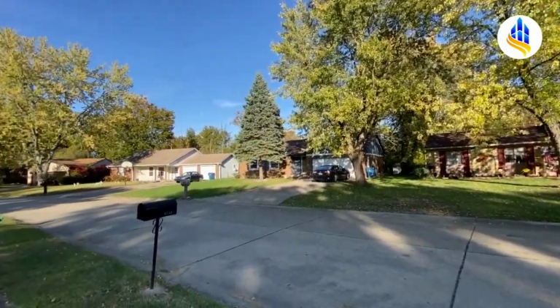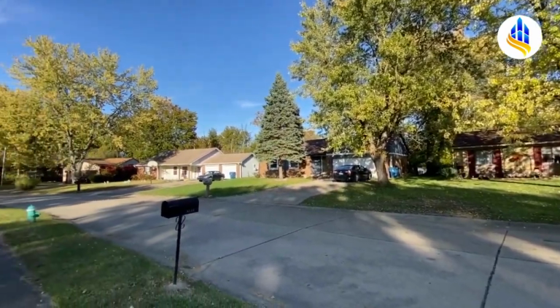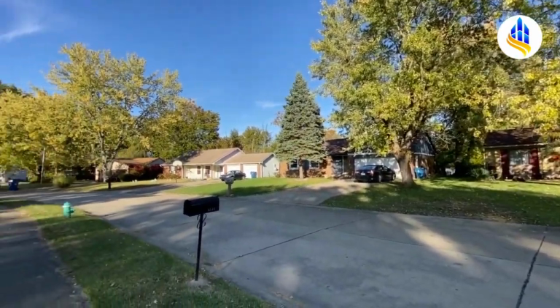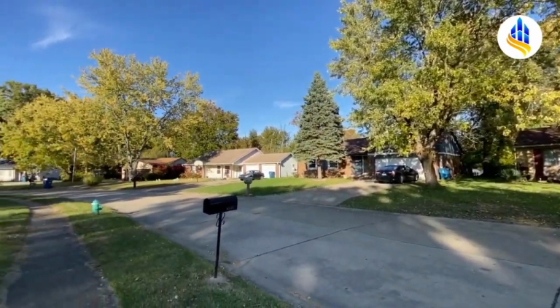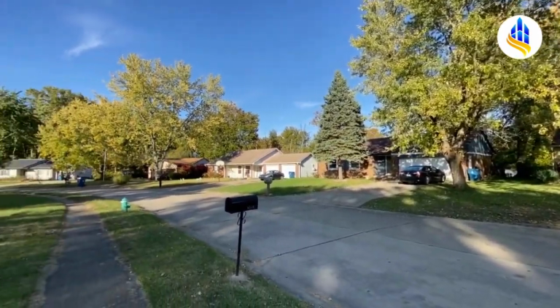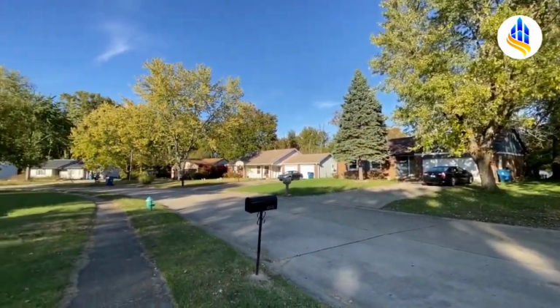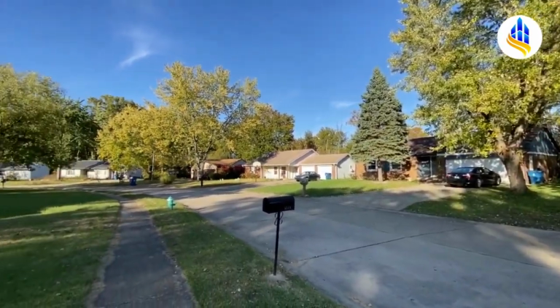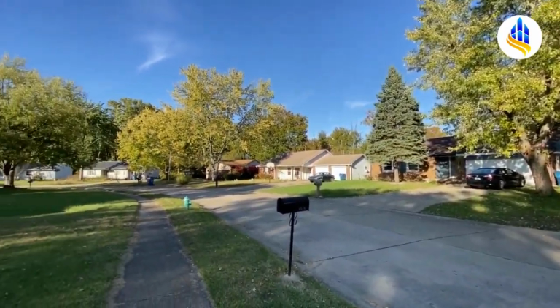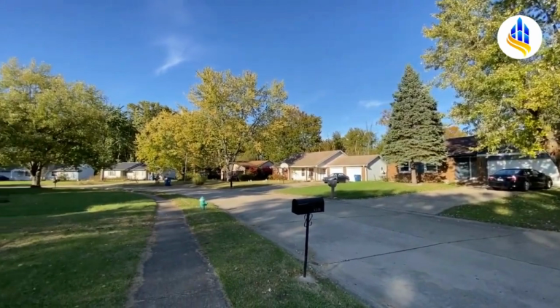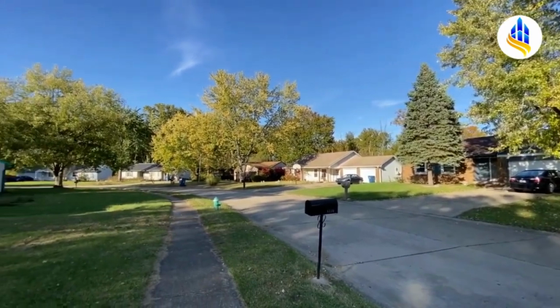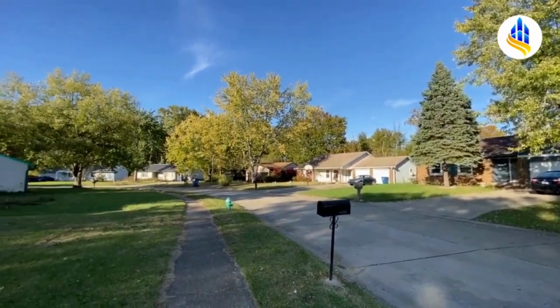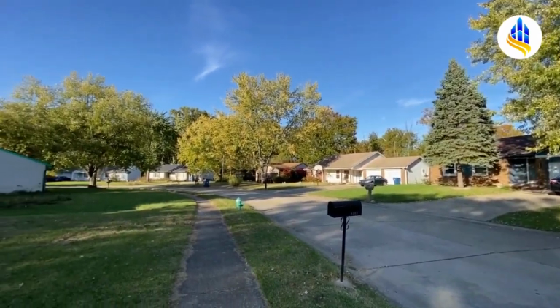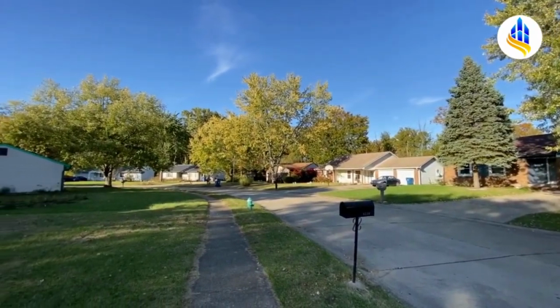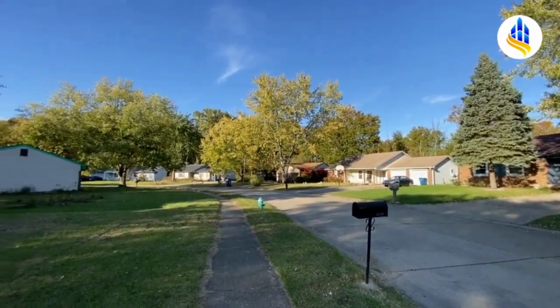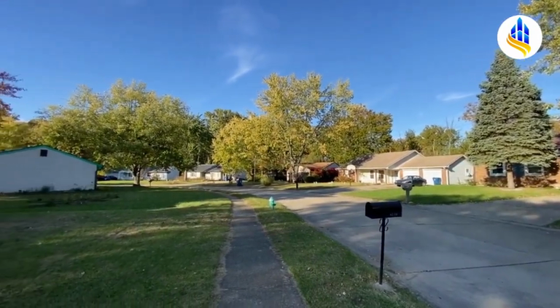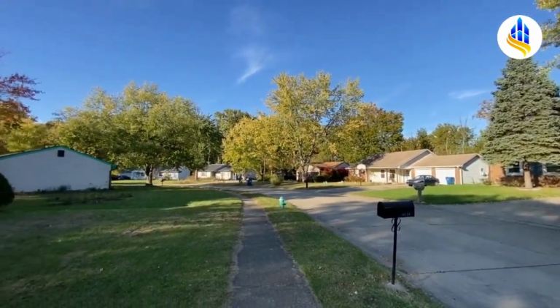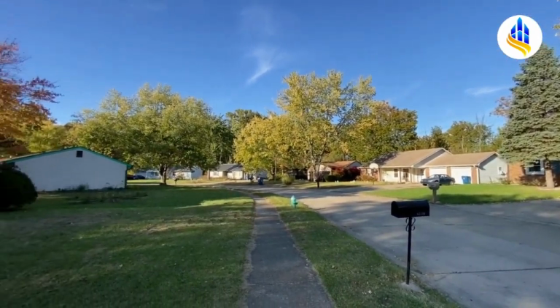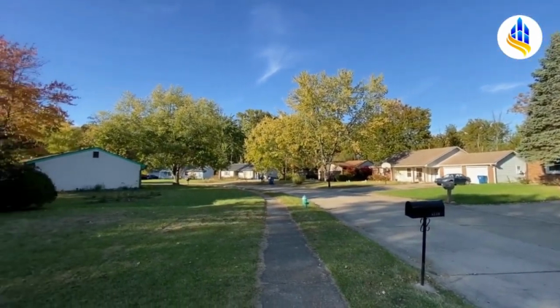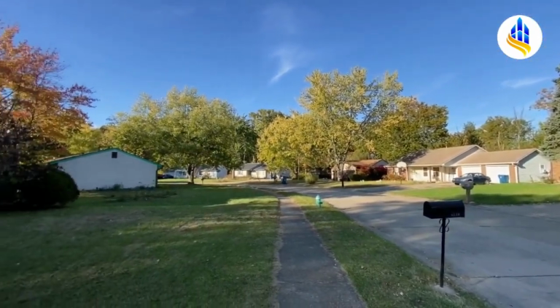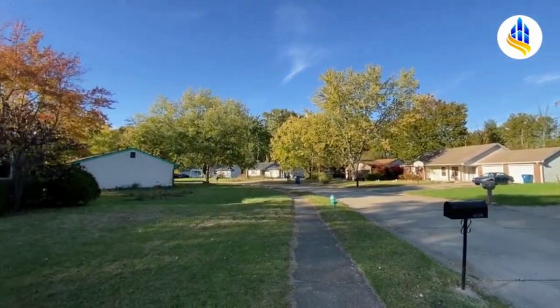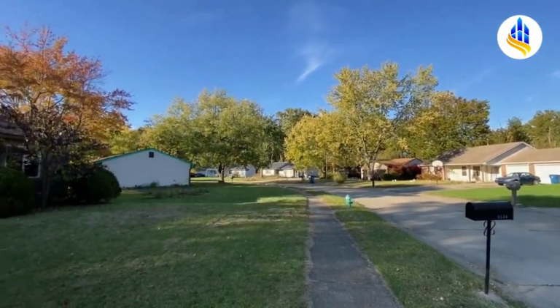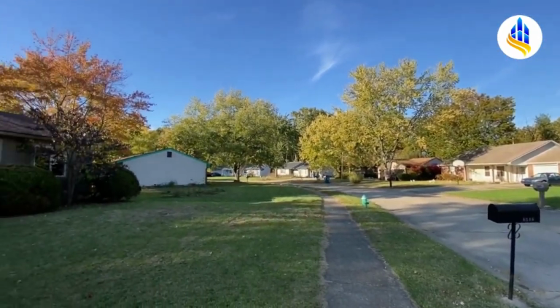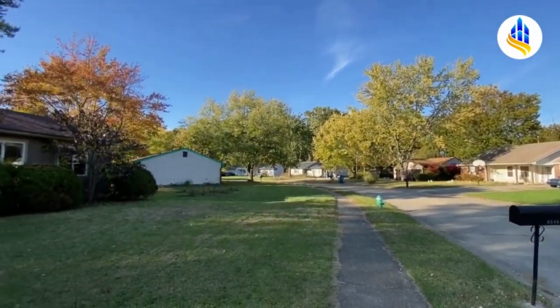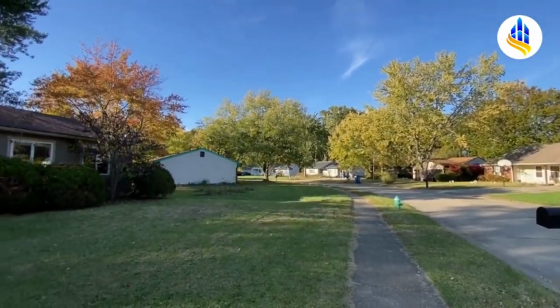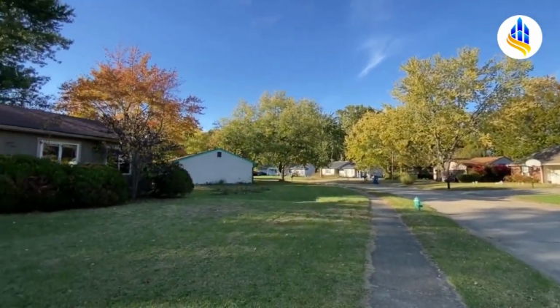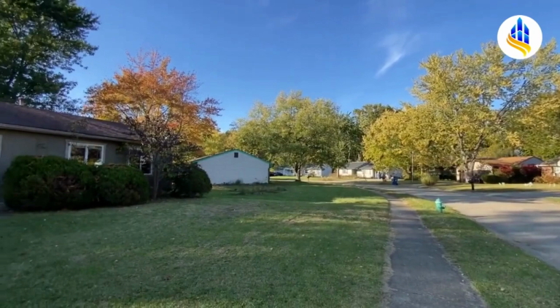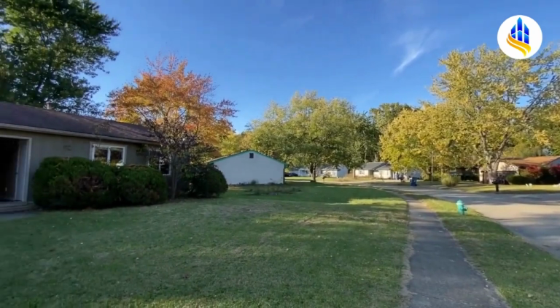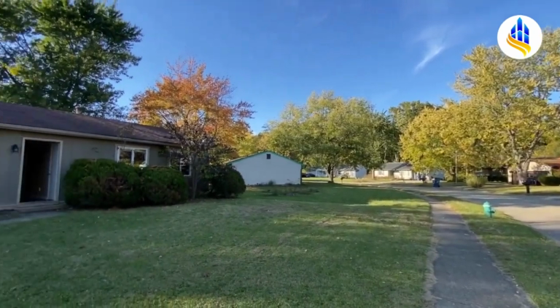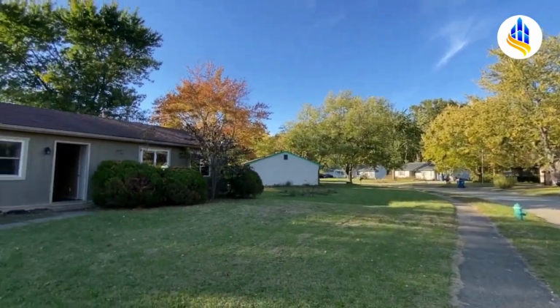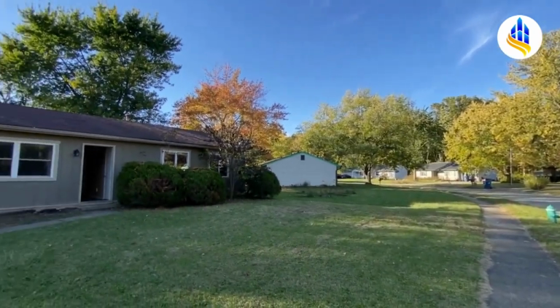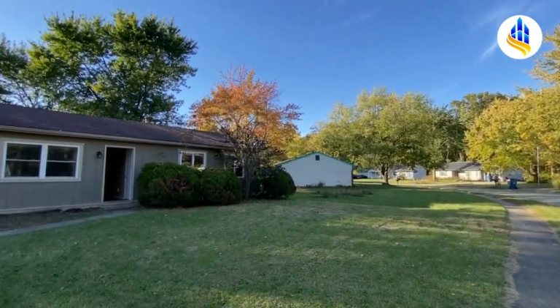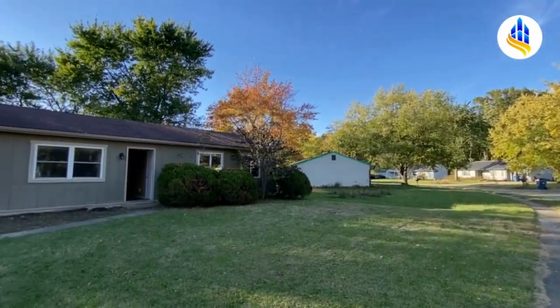Here's a shot of the neighborhood. This is an older neighborhood with mature trees and a sidewalk on one side of the road.